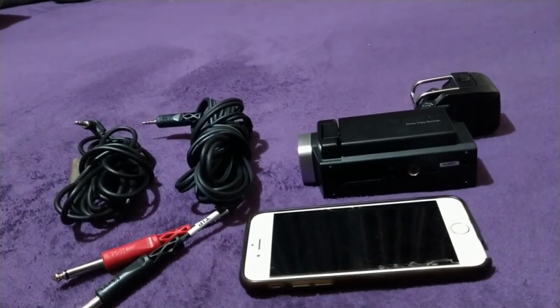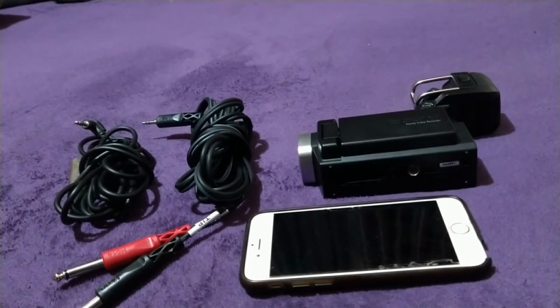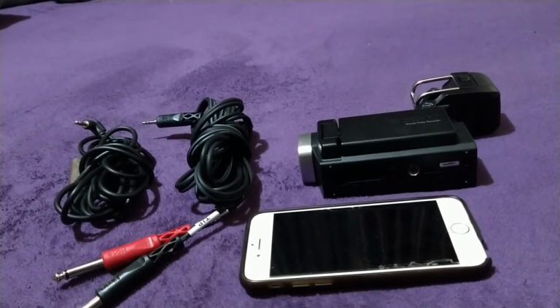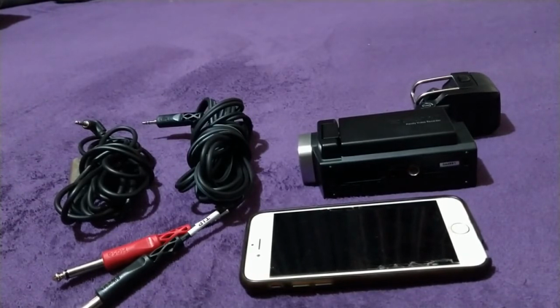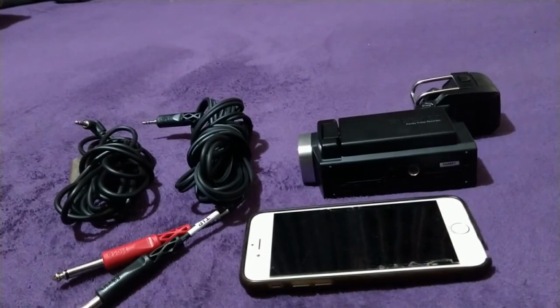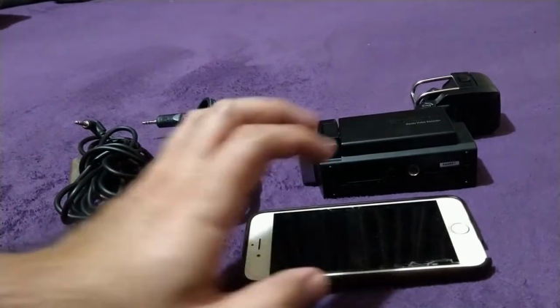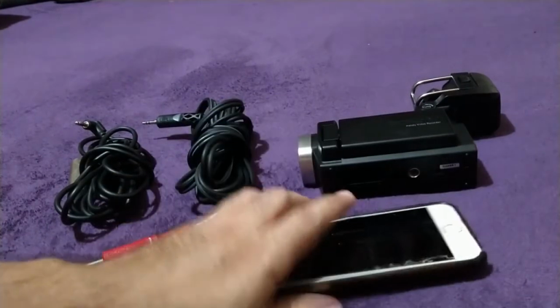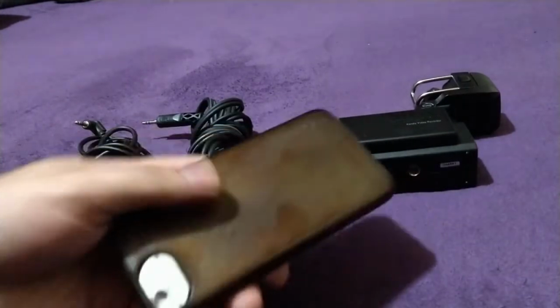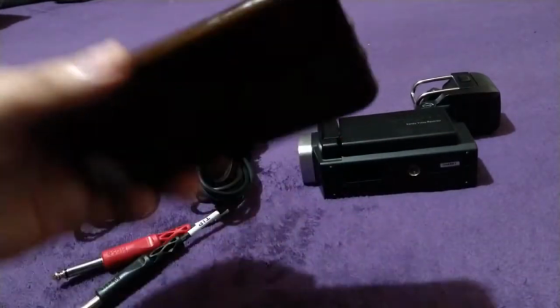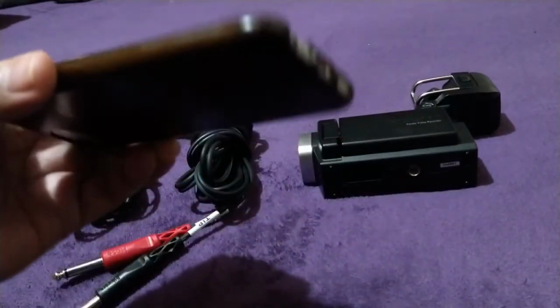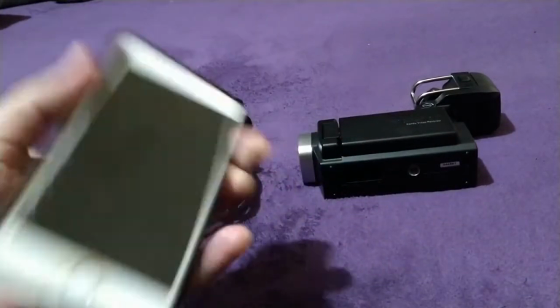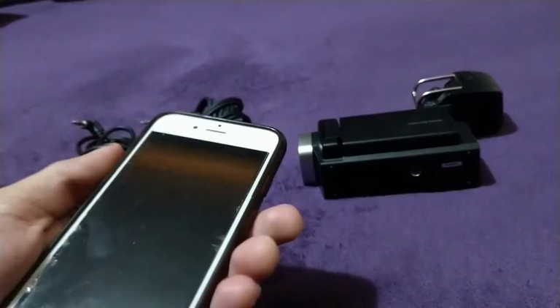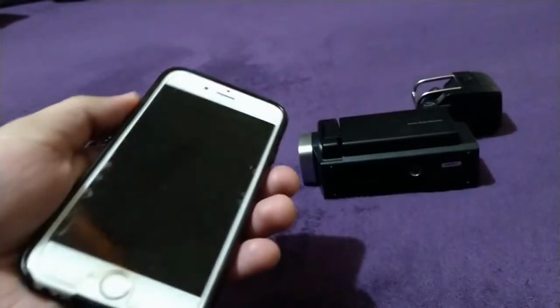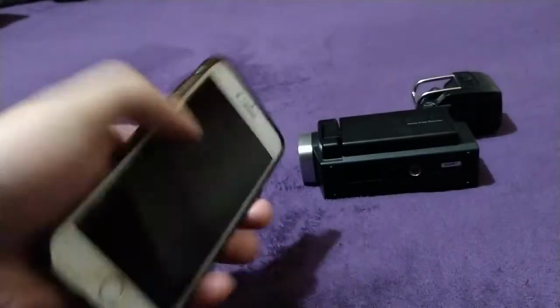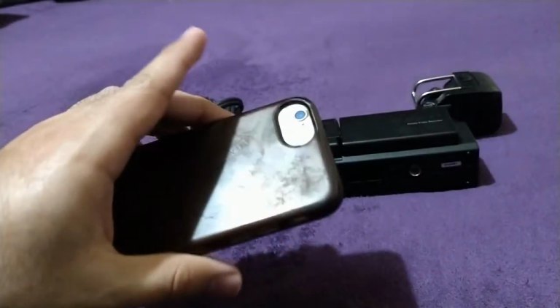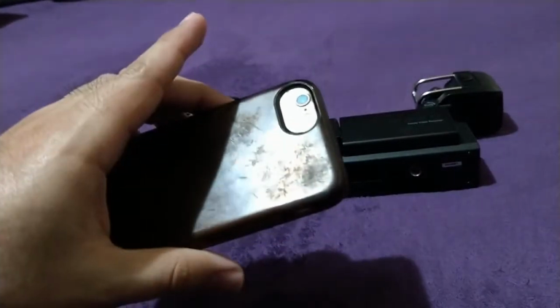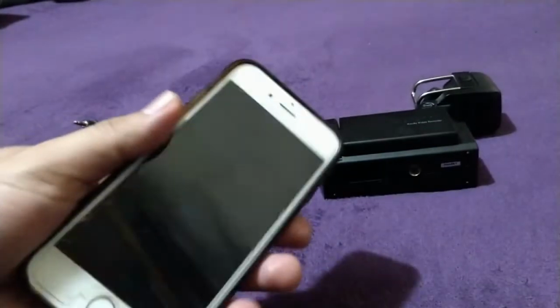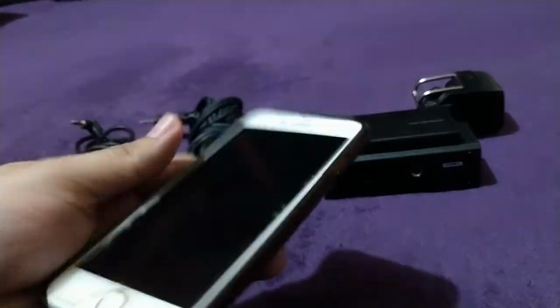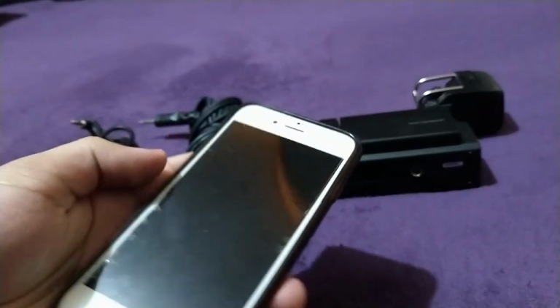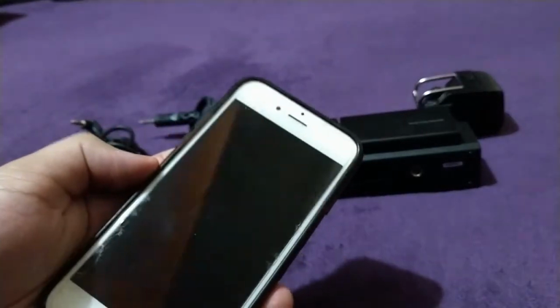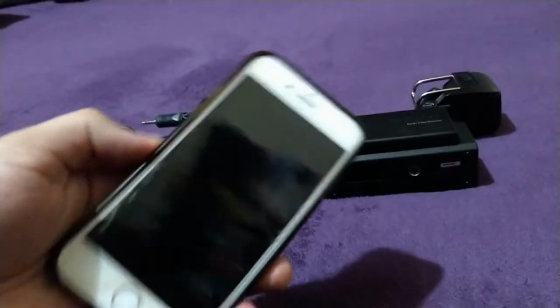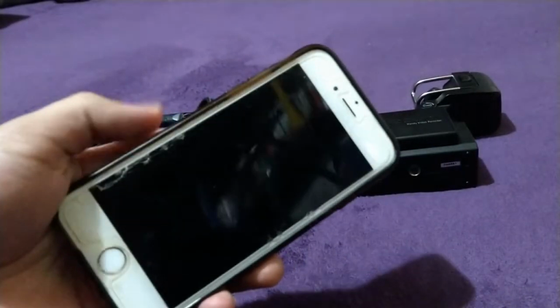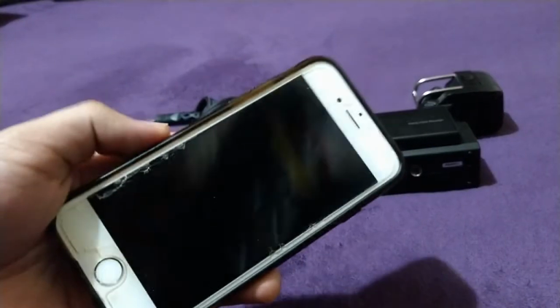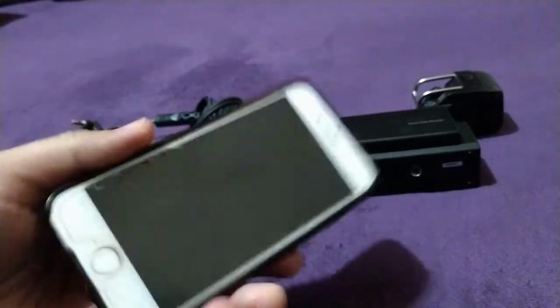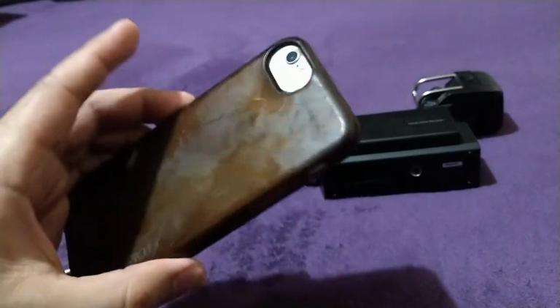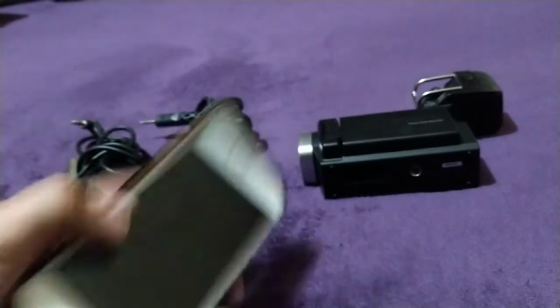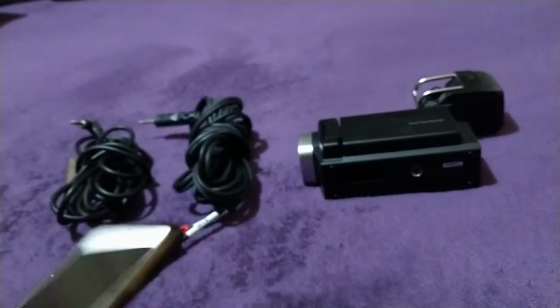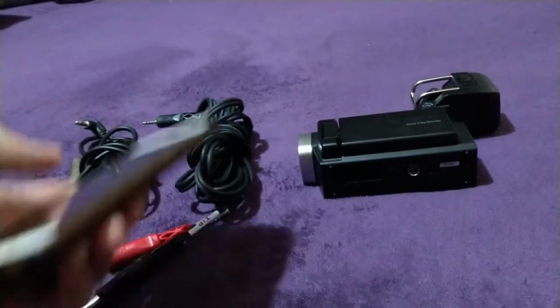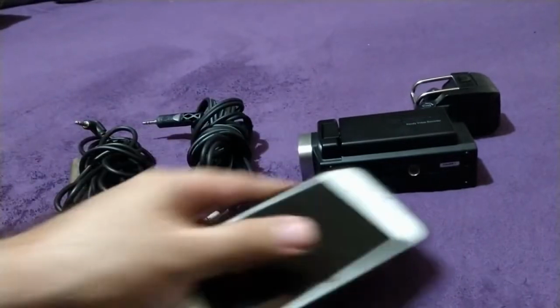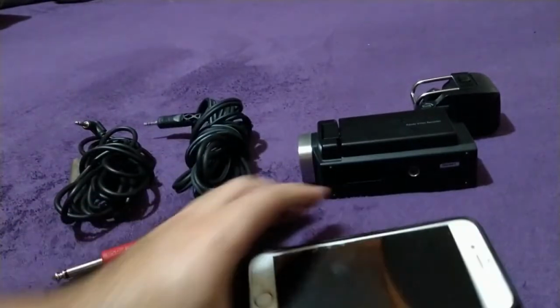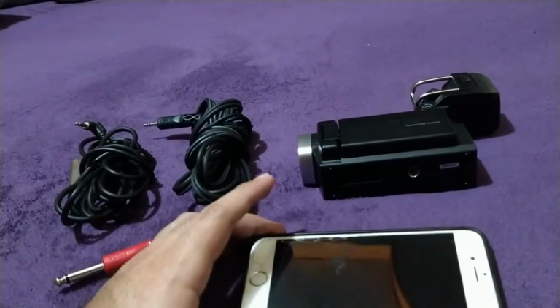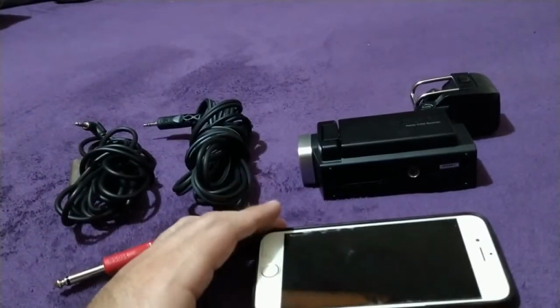What I need is a sound source from the Twitter Space. This is a non-functional iPhone 6 — sadly the battery is dead and I can't turn it on anymore — but I'm going to show you what I do with this in a couple minutes.